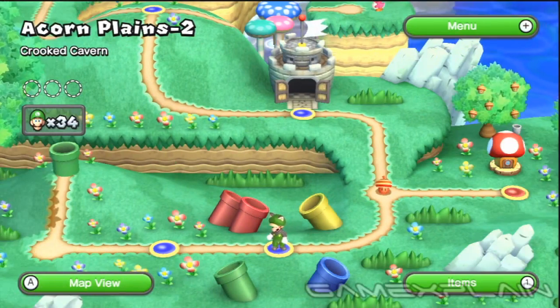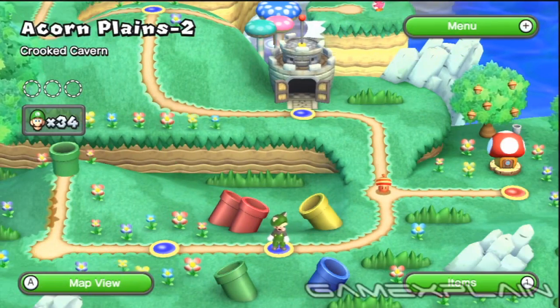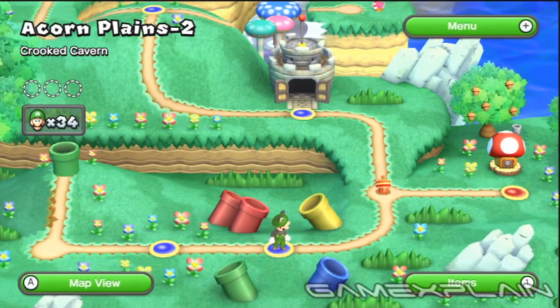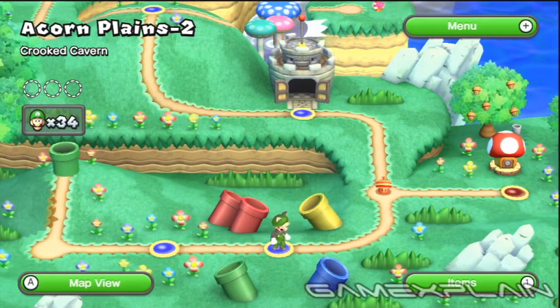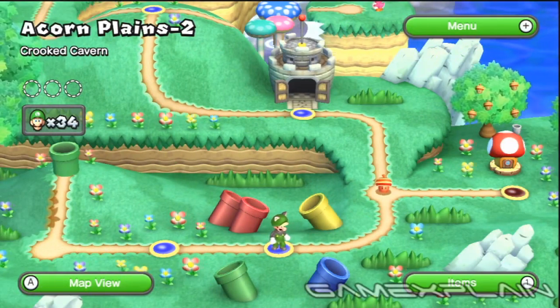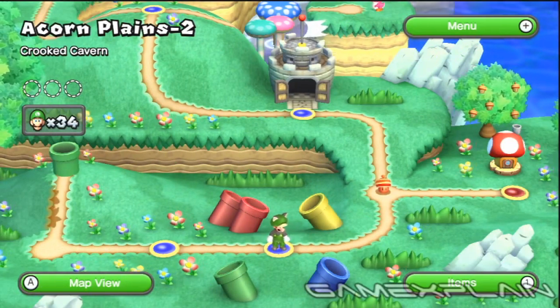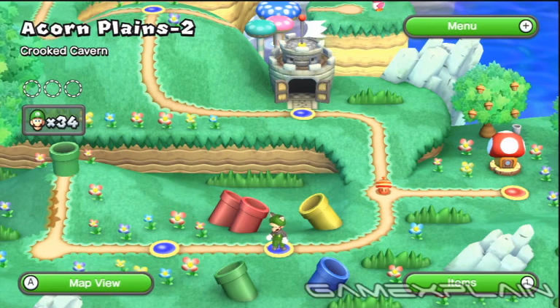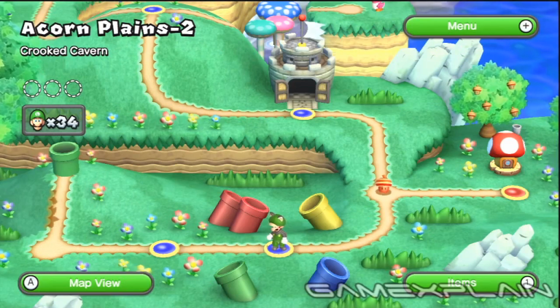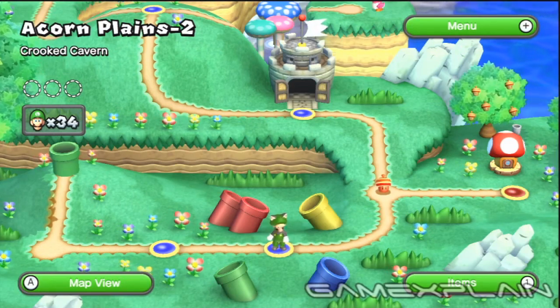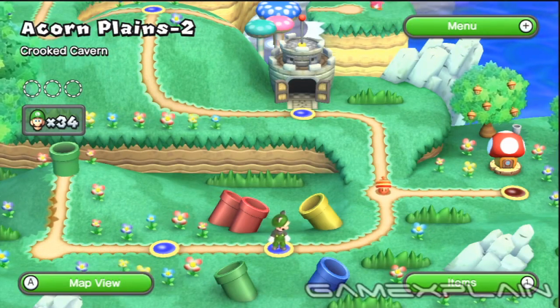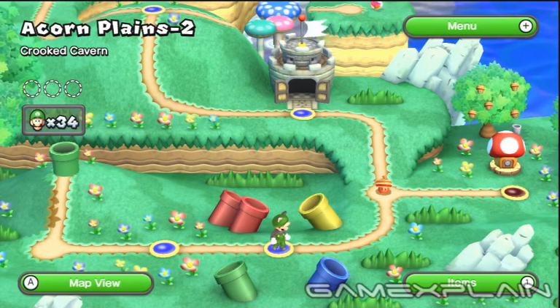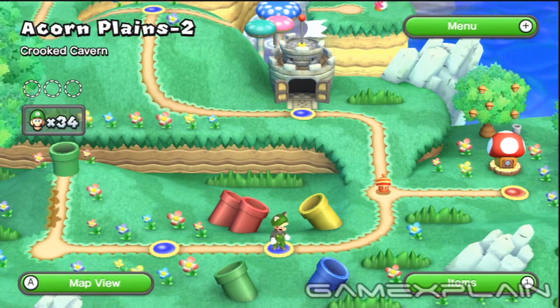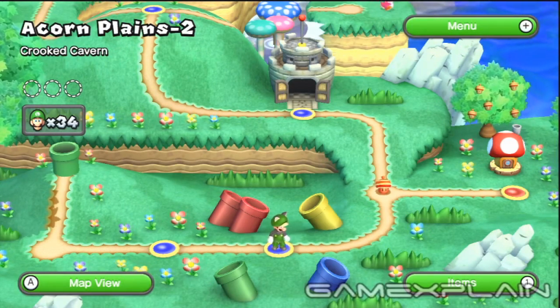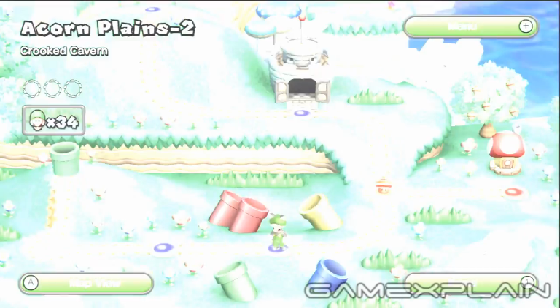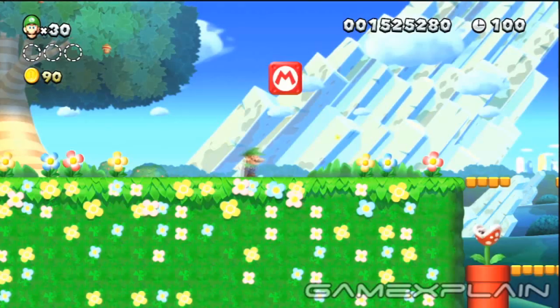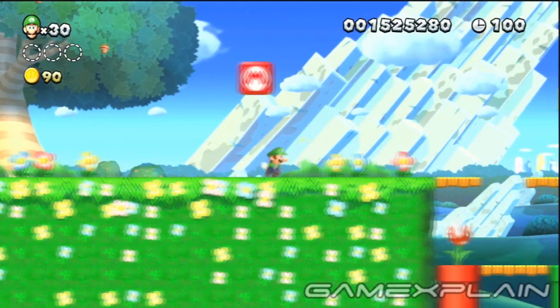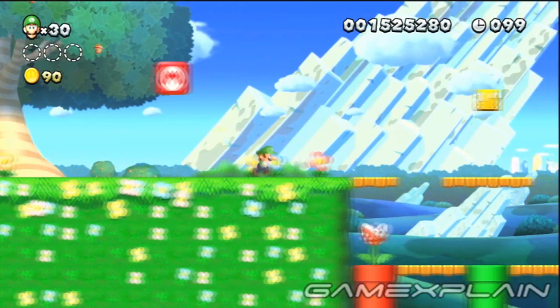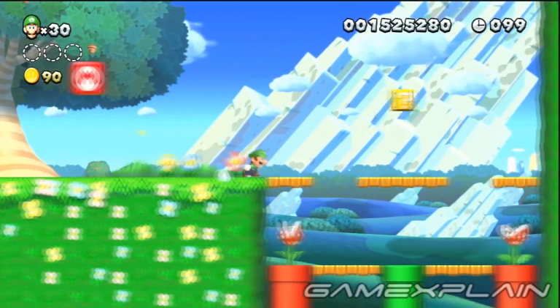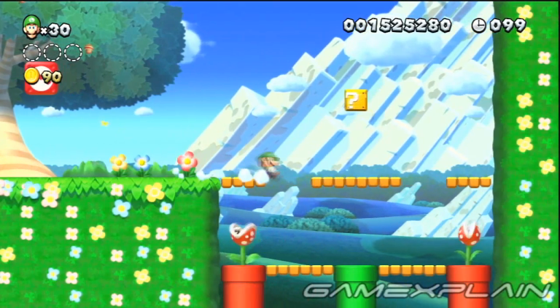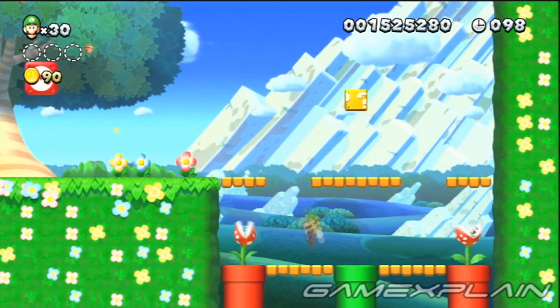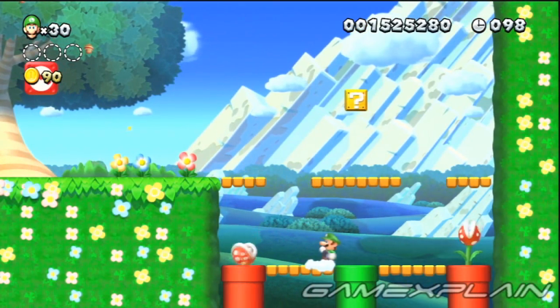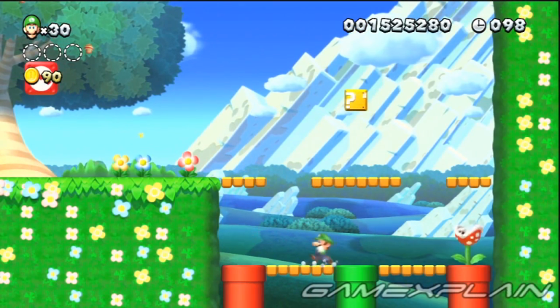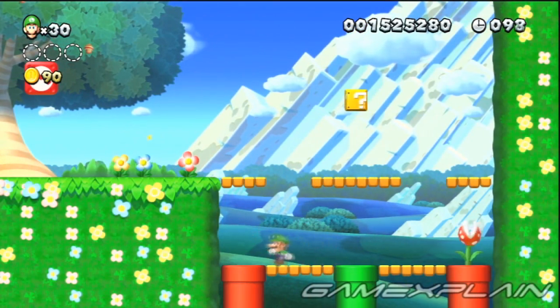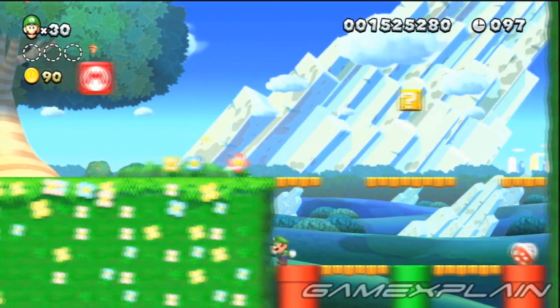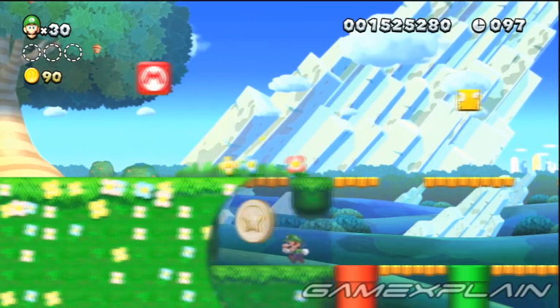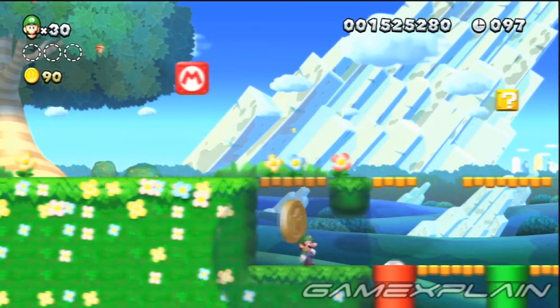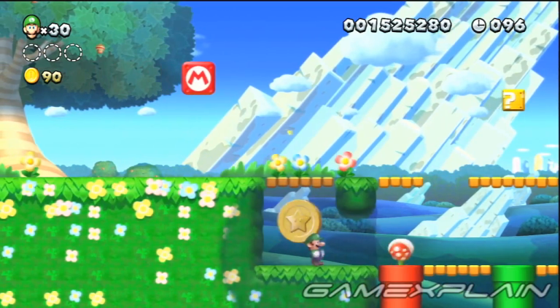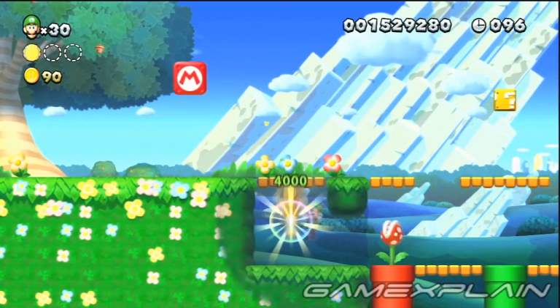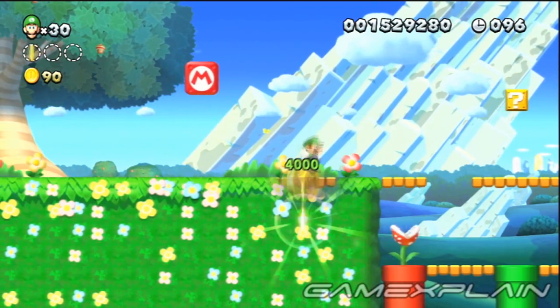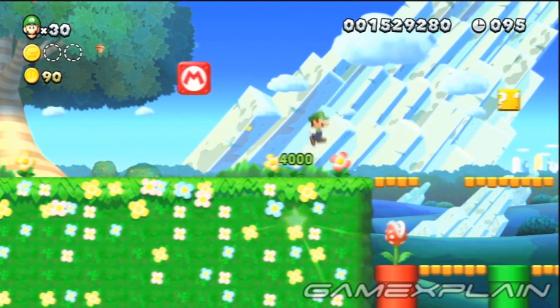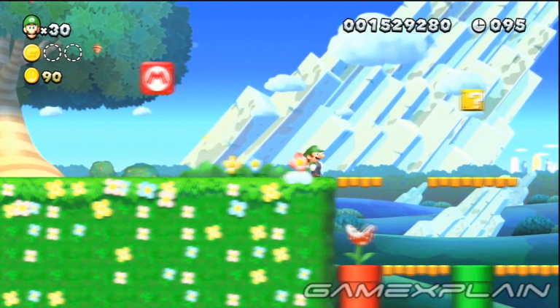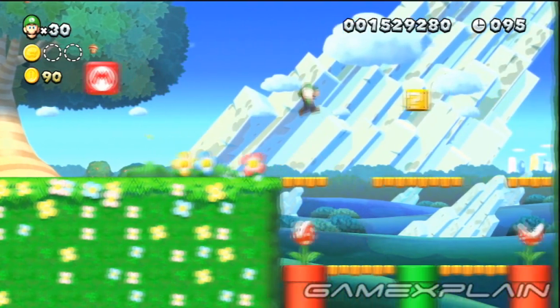There are 3 Star Coins and a secret exit to find in Acorn Plains 2, Crooked Cavern. At the start, drop off the ledge and venture into the wall just left of the 3 pipes to find the secret area of Star Coin number 1.